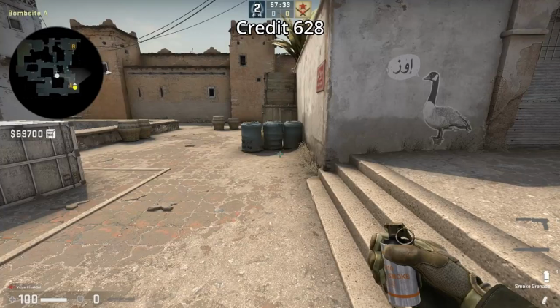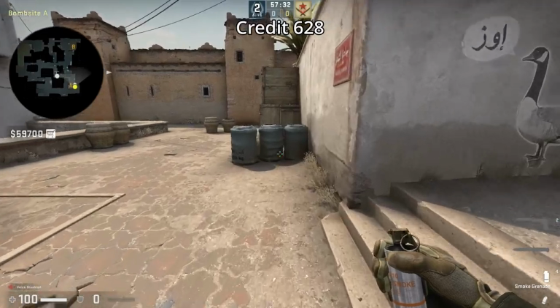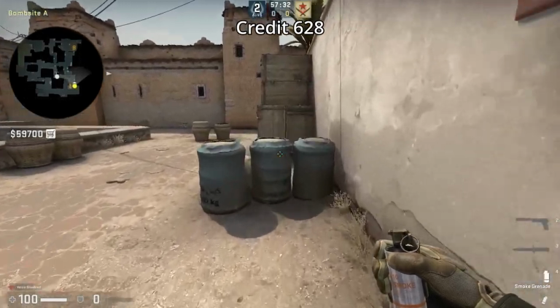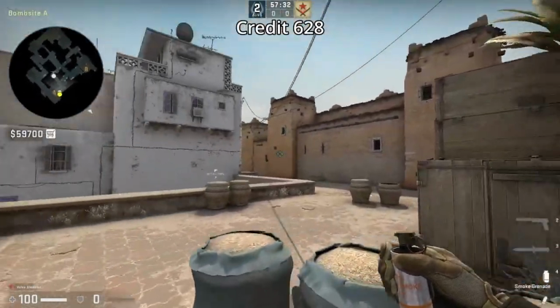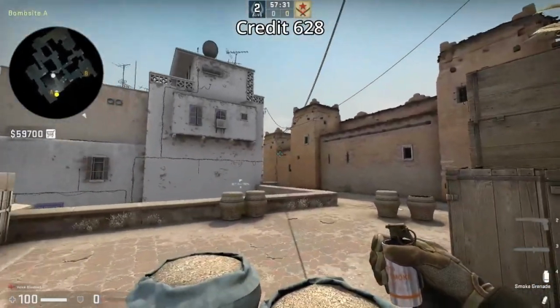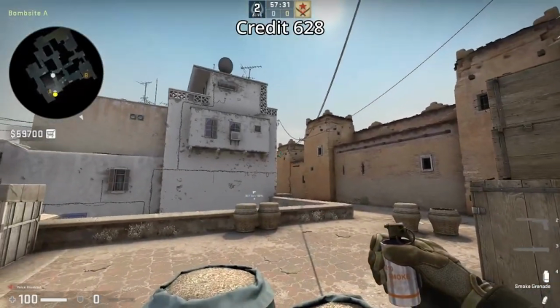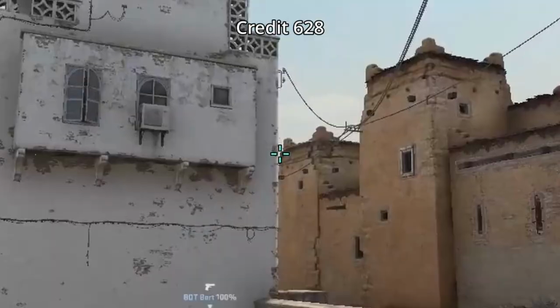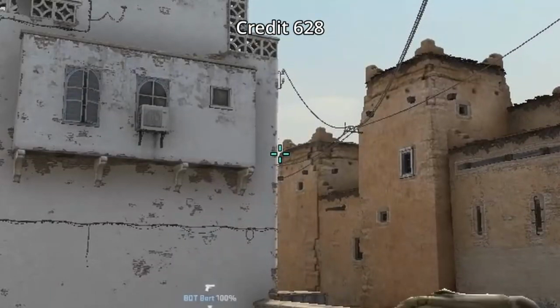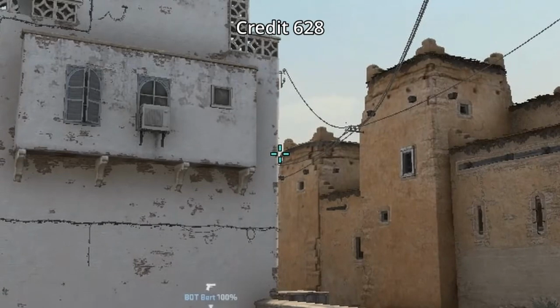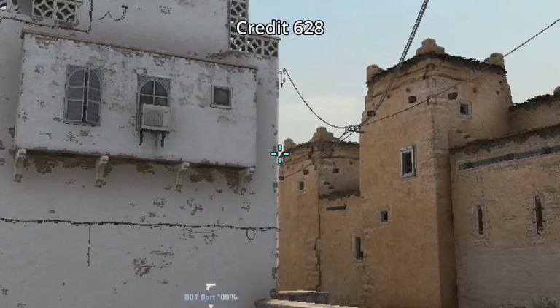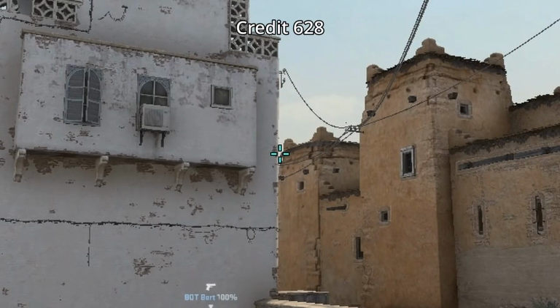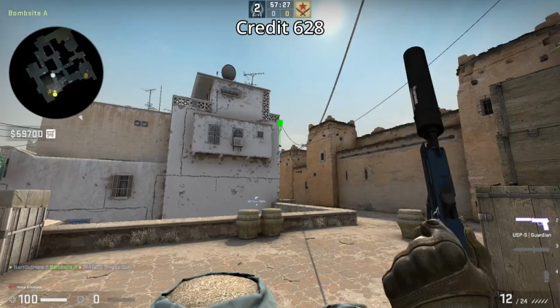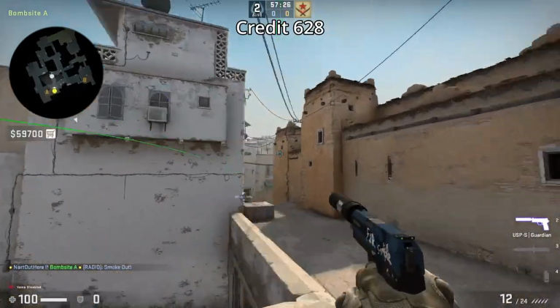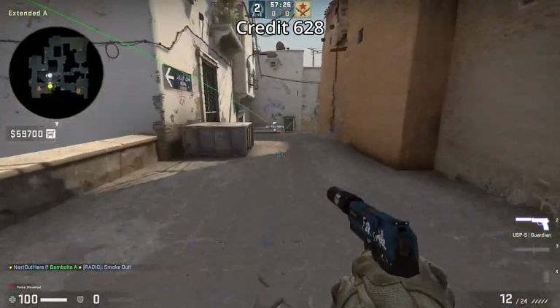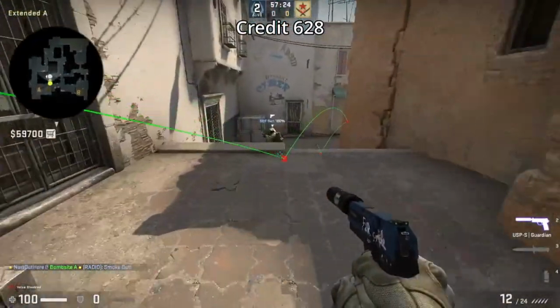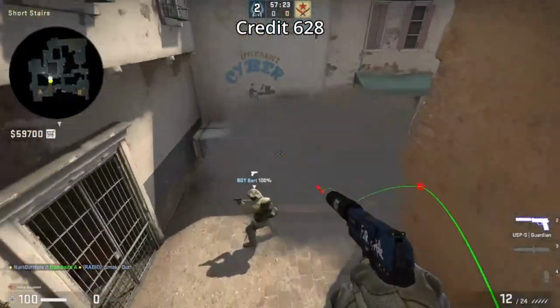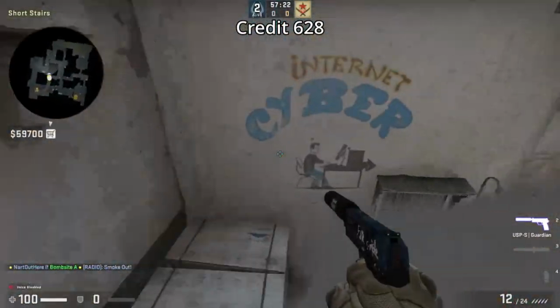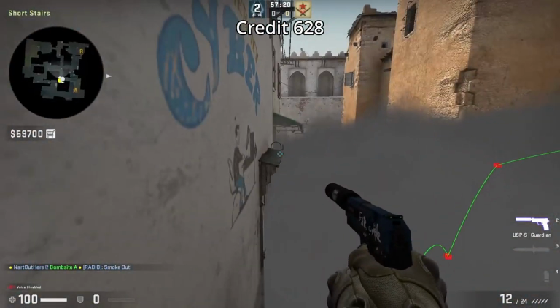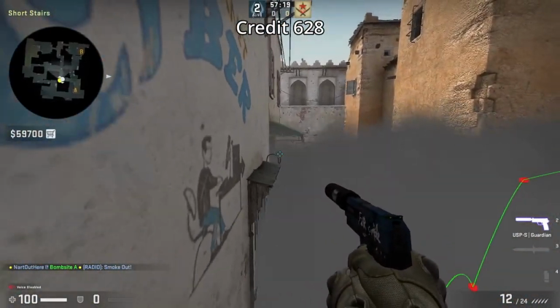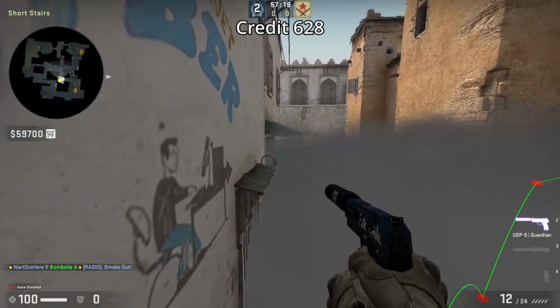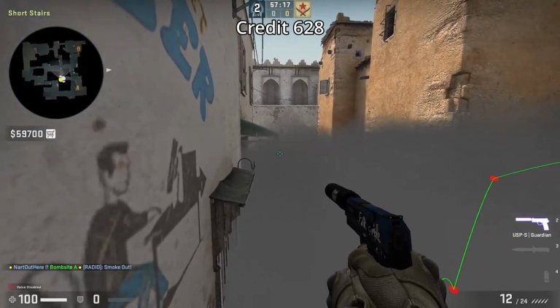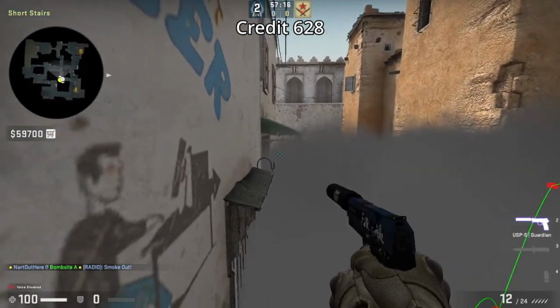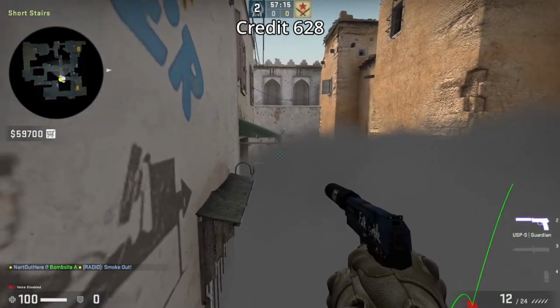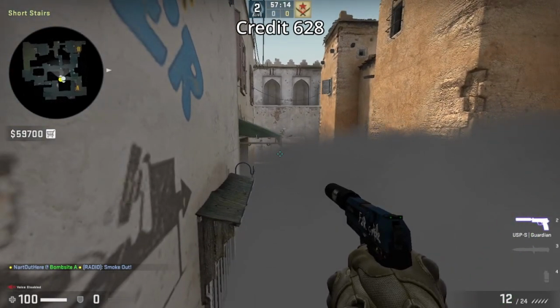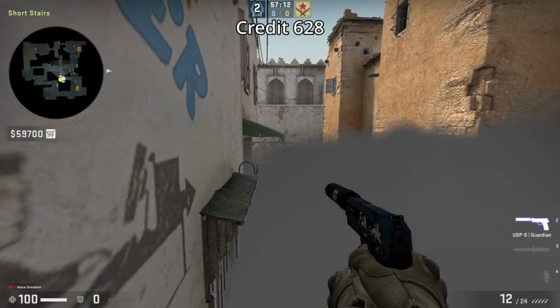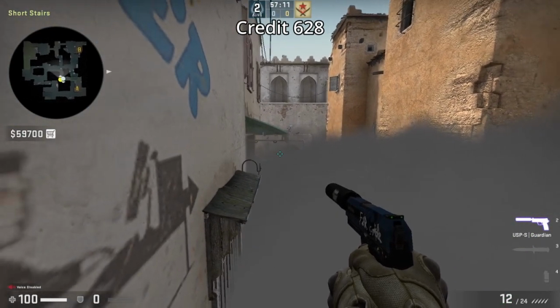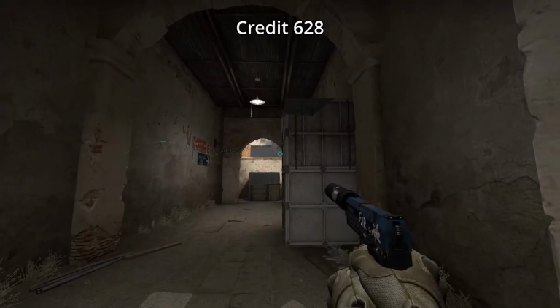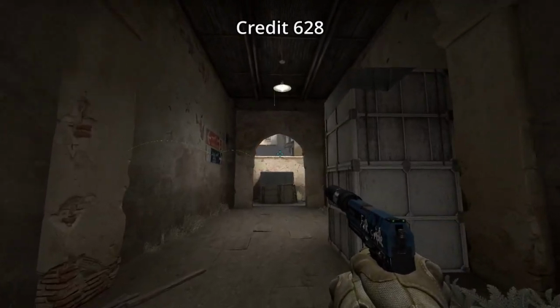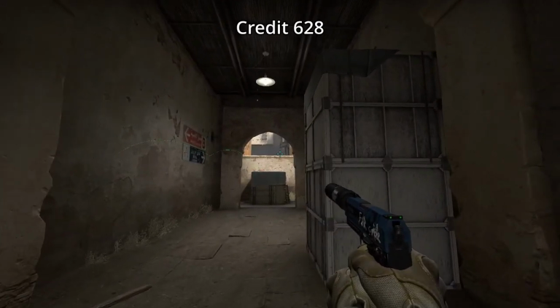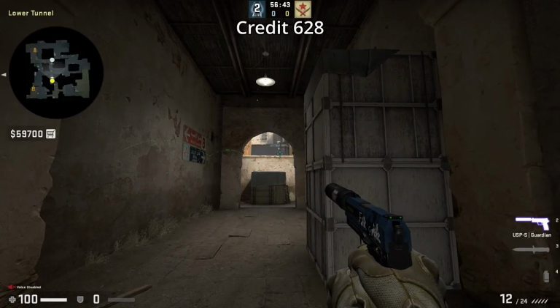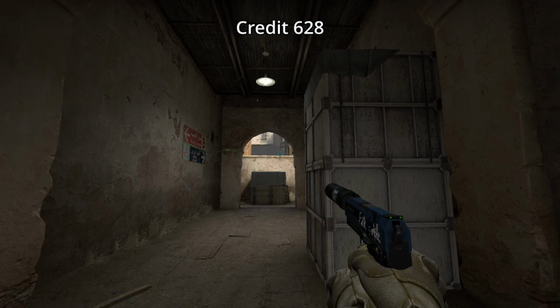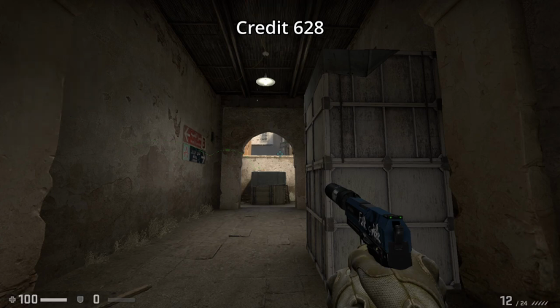Check out this one-way smoke from A for short. Get behind these grain bags, aim as shown, then left click throw. Afterwards, get boosted on short — or if you already have a teammate up there, that works too. The smoke gives you cover while on top, and you have a gap on the left to see short and lower tunnels.